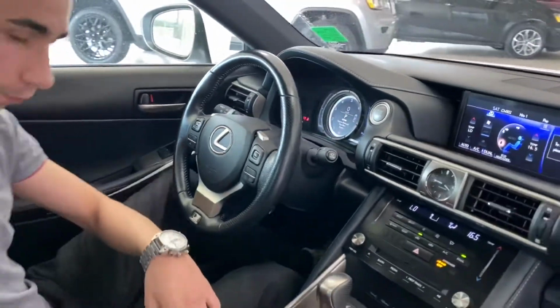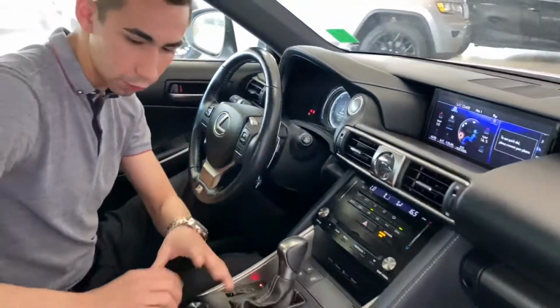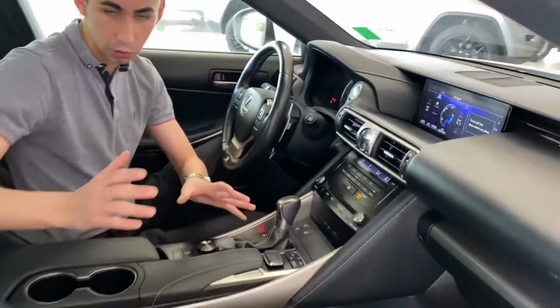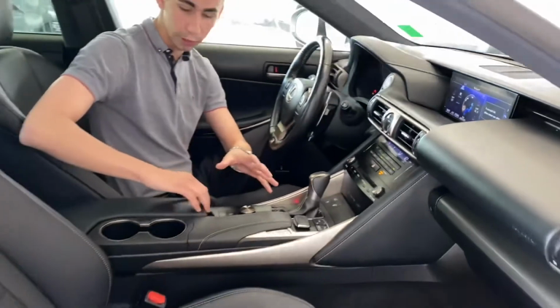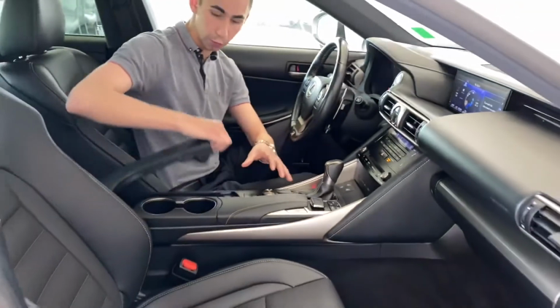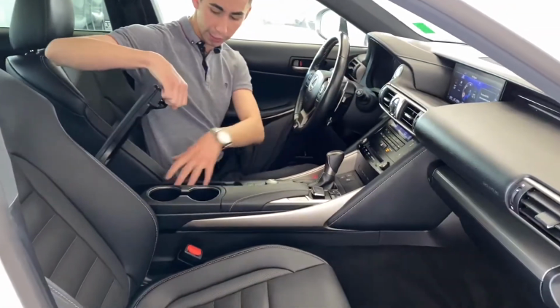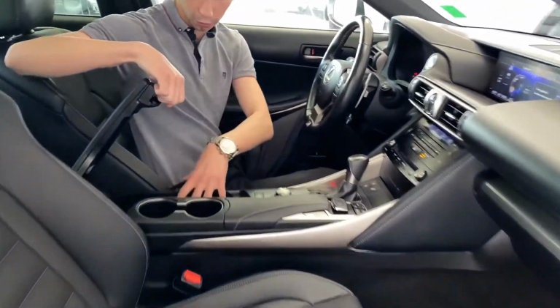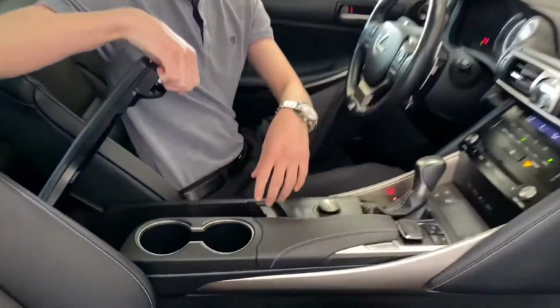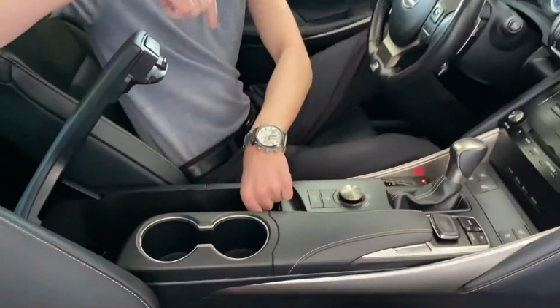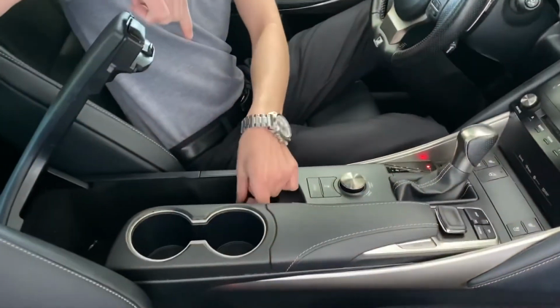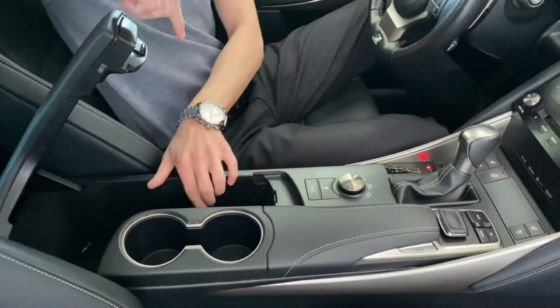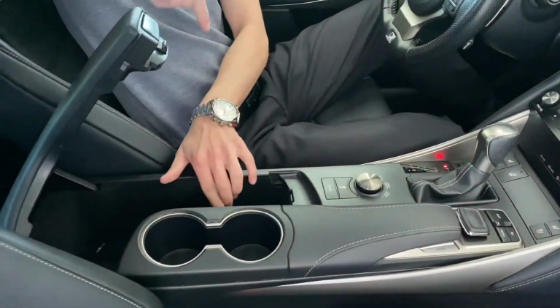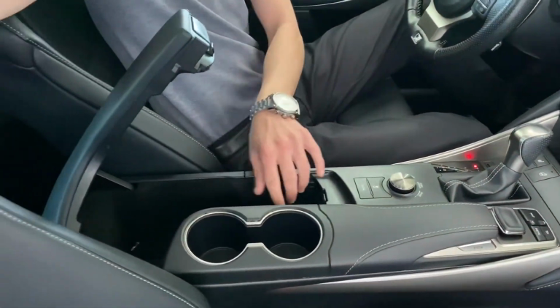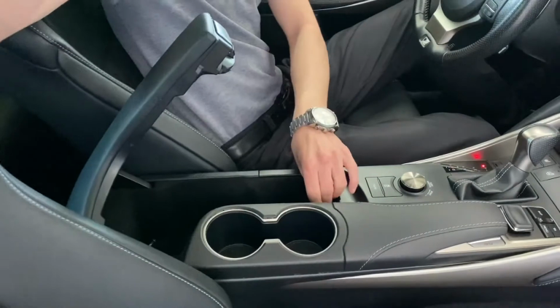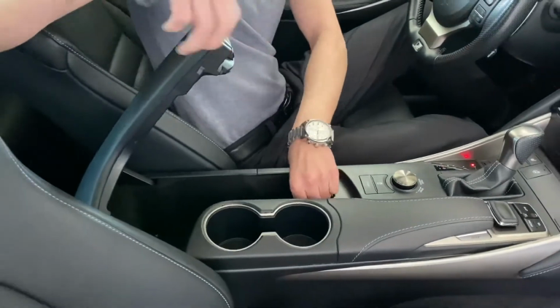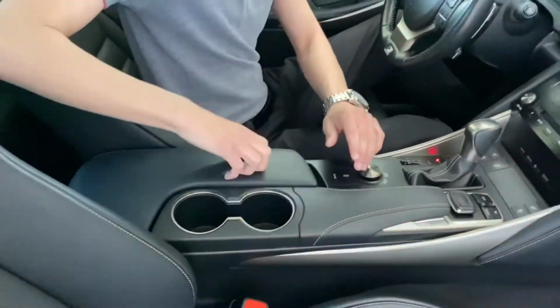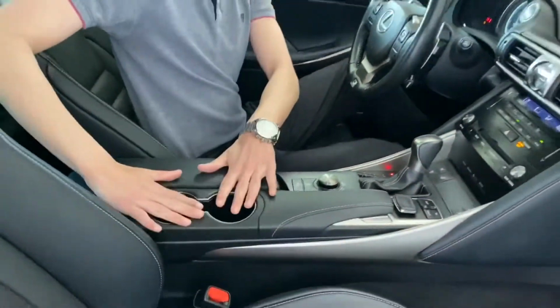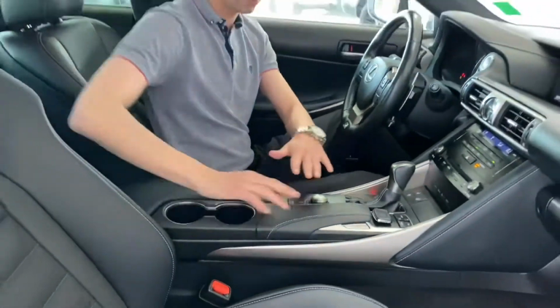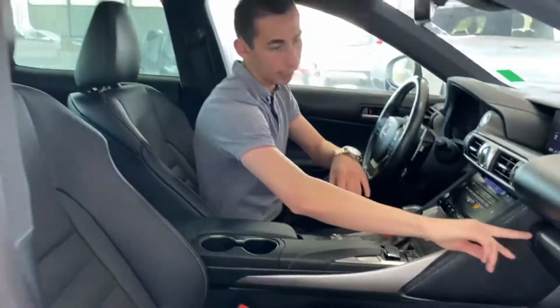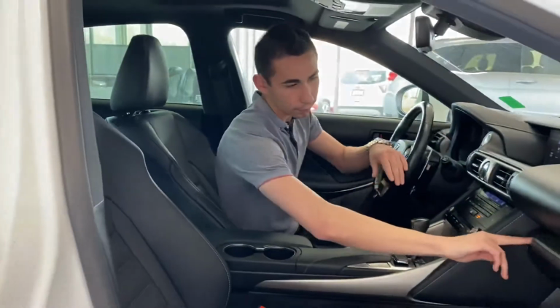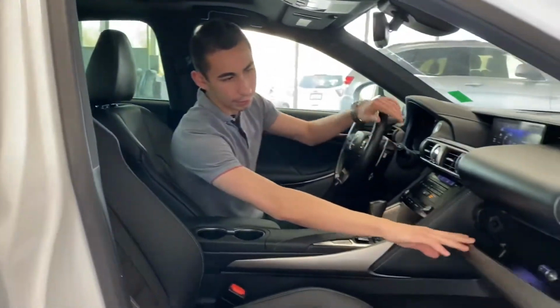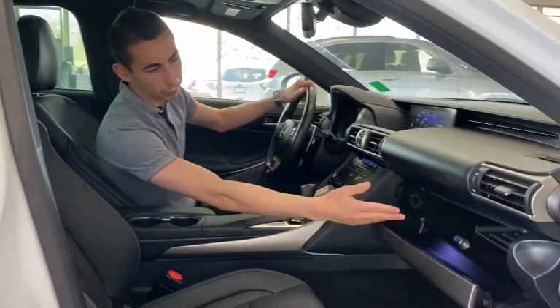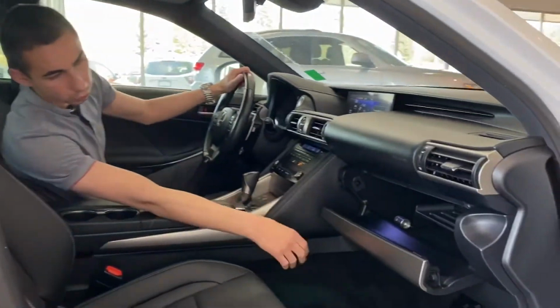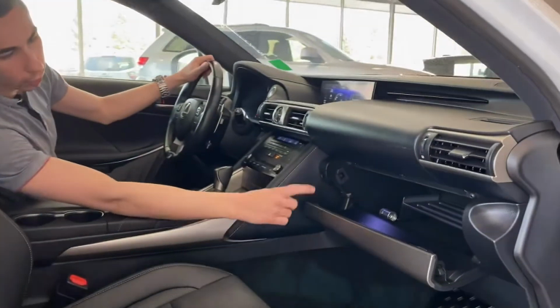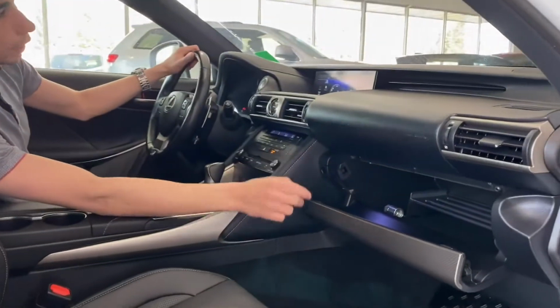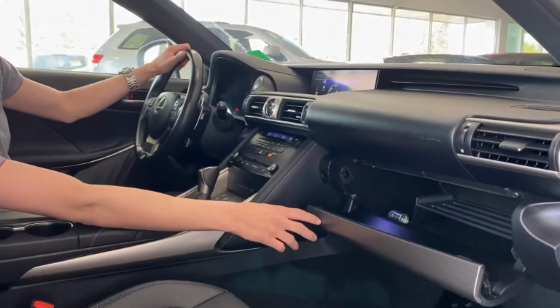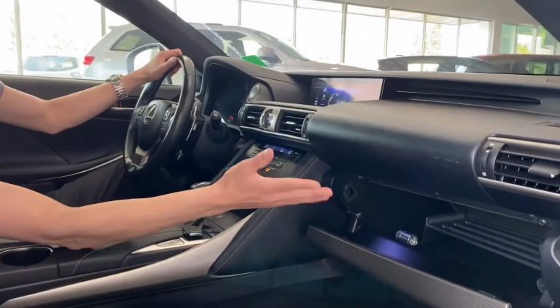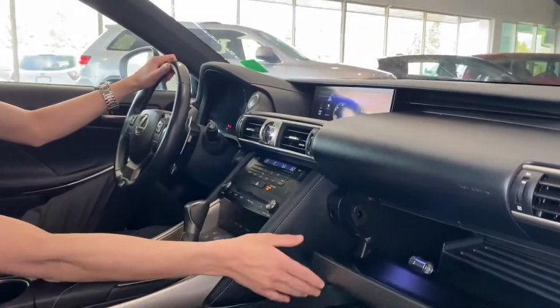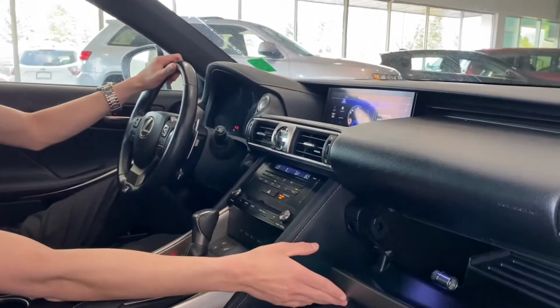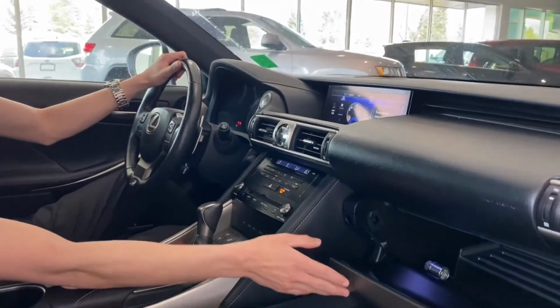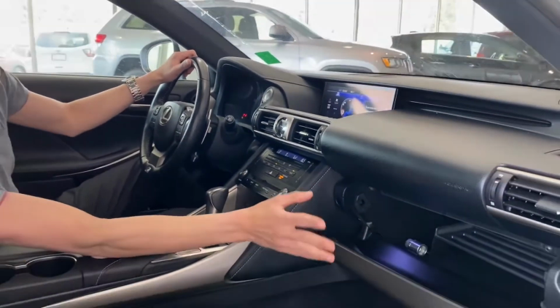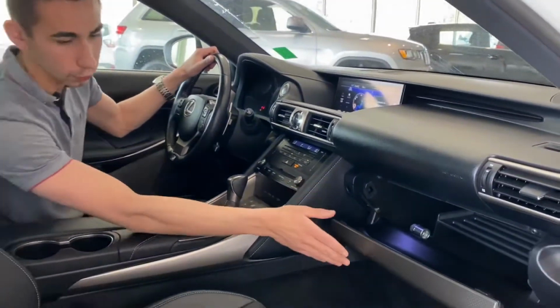For extra storage you have a nice center console with a 12-volt plug-in, USBs, and an auxiliary port, plus cup holders. Hit this and you have extra lockable storage where you can put books or anything valuable.